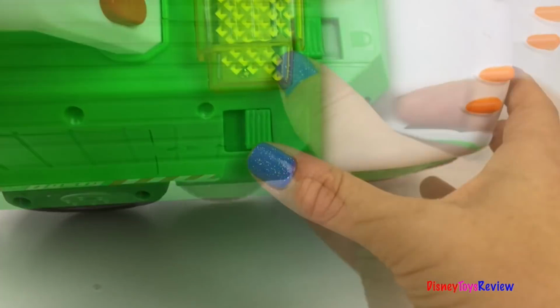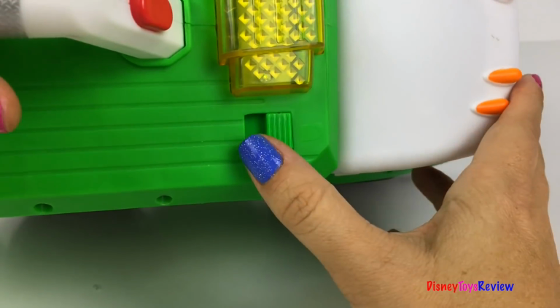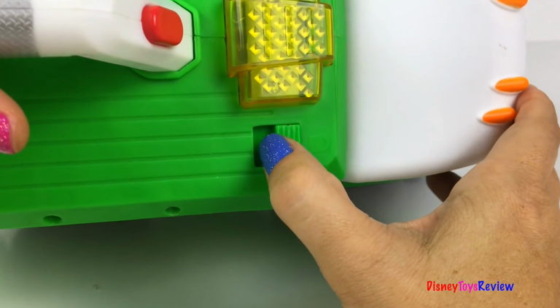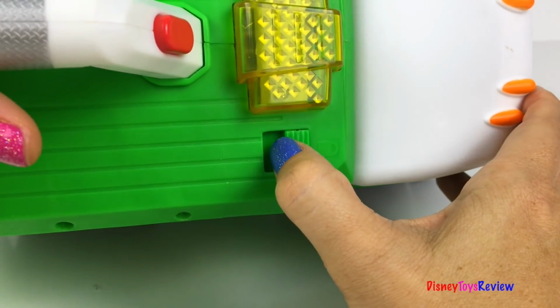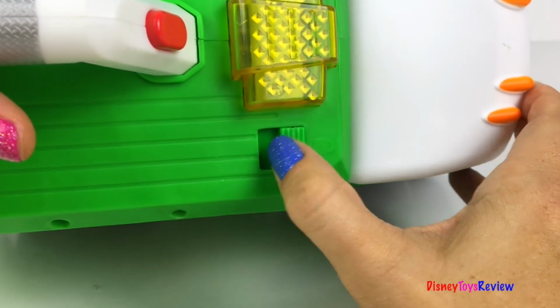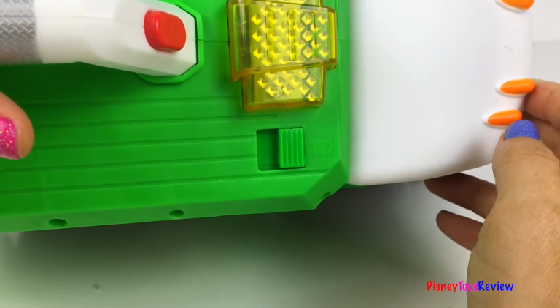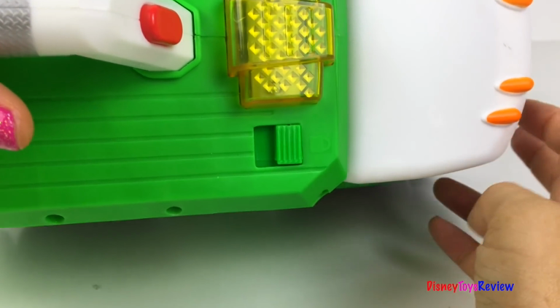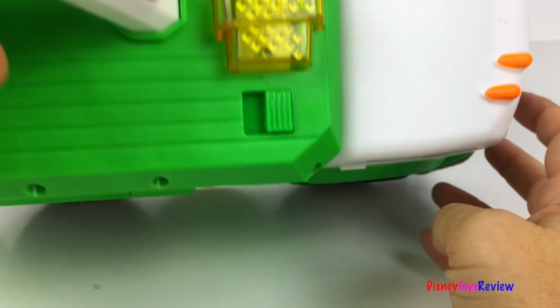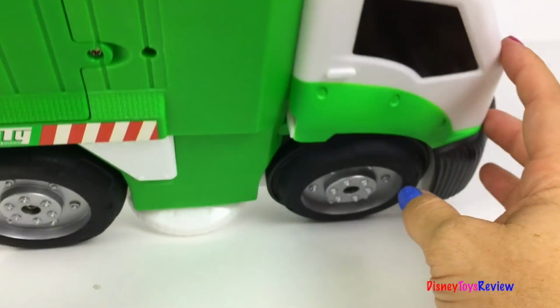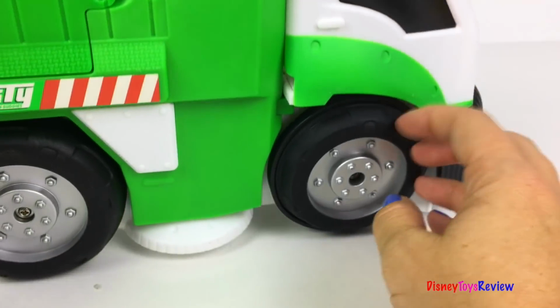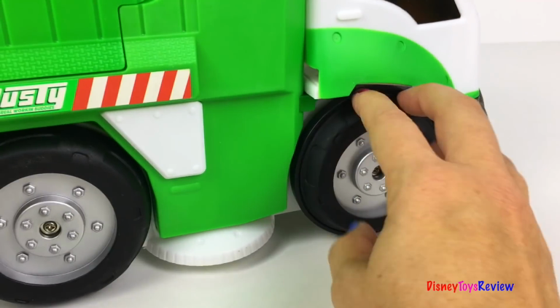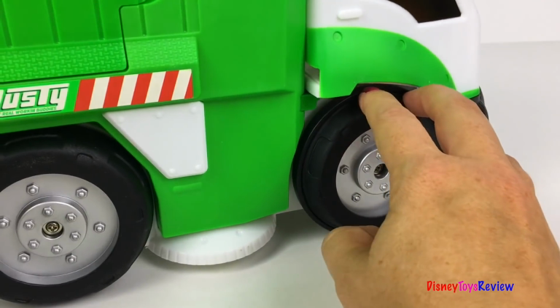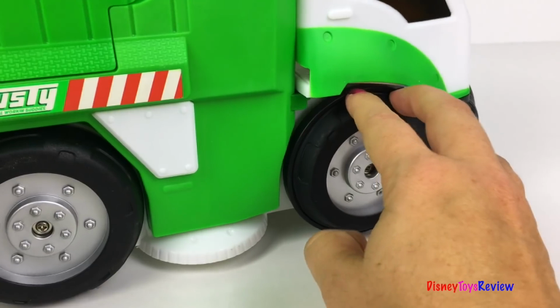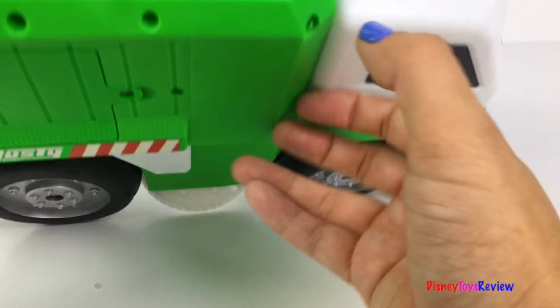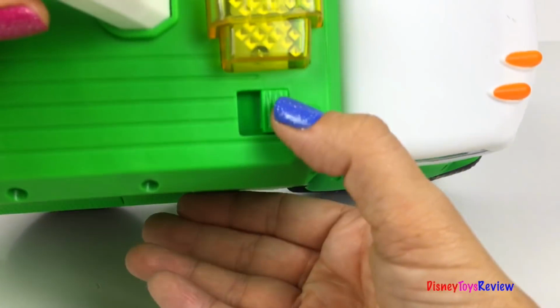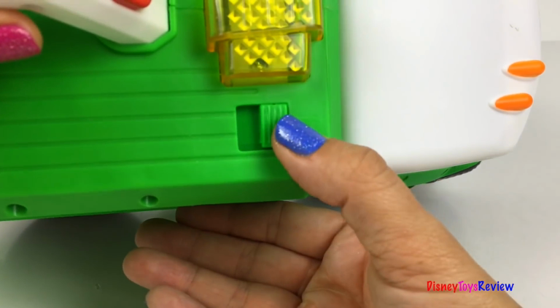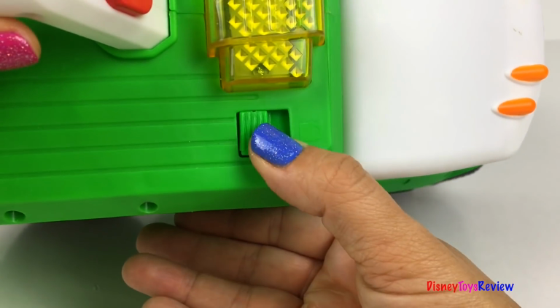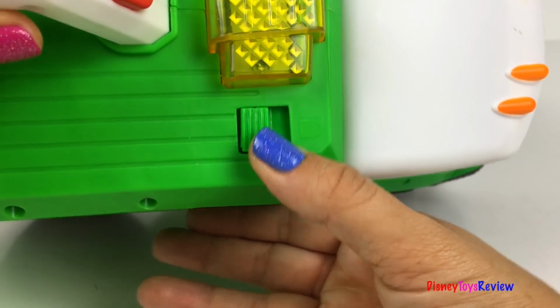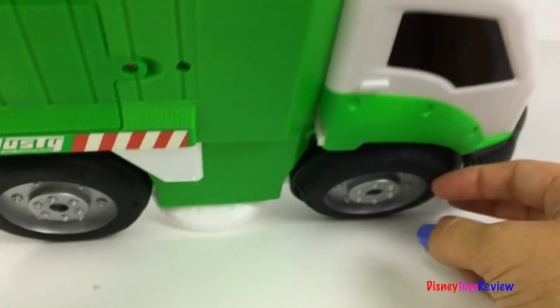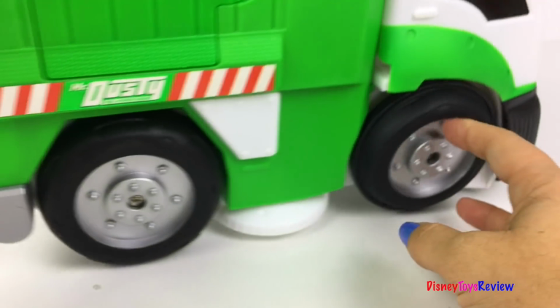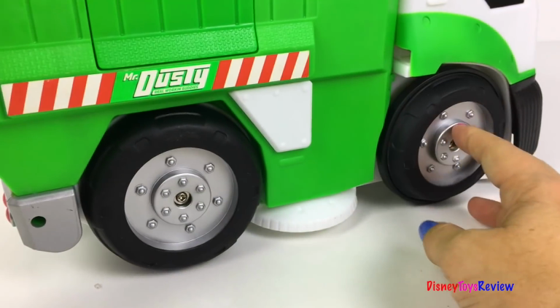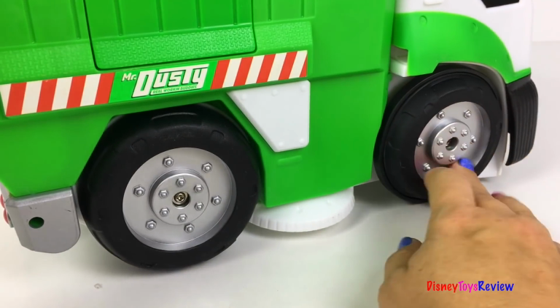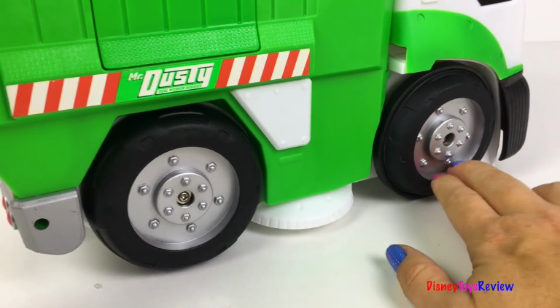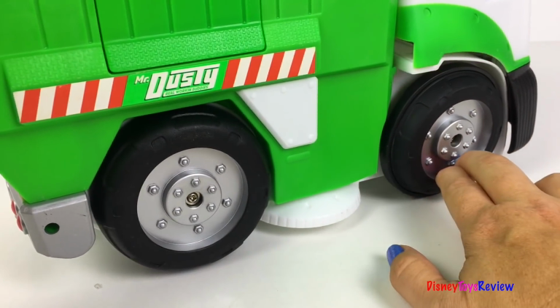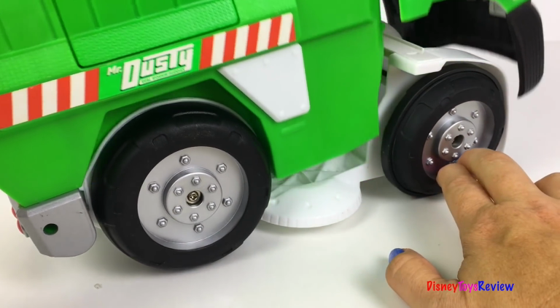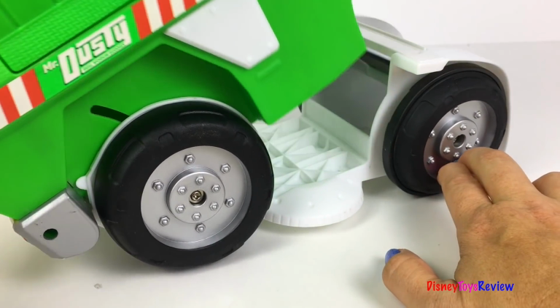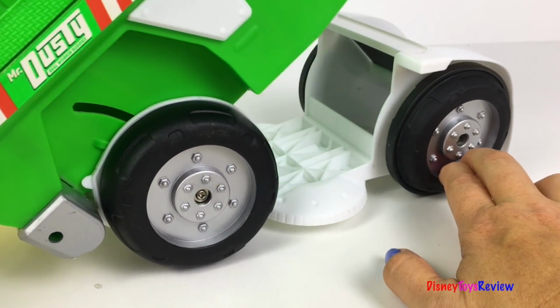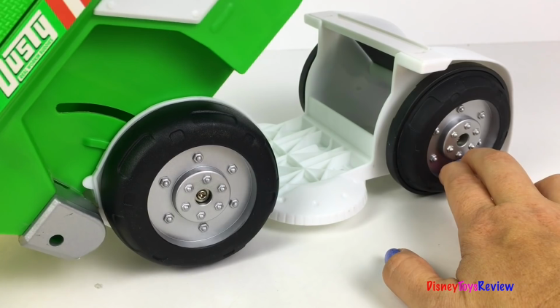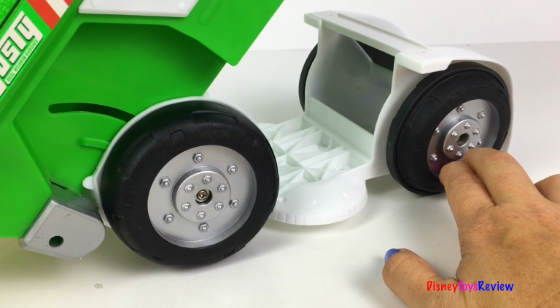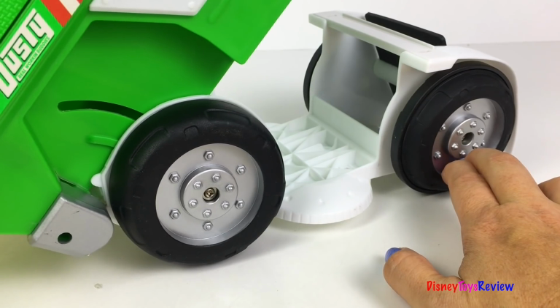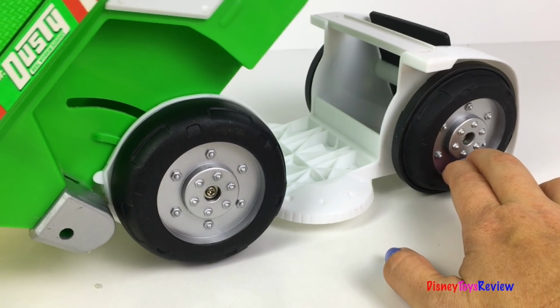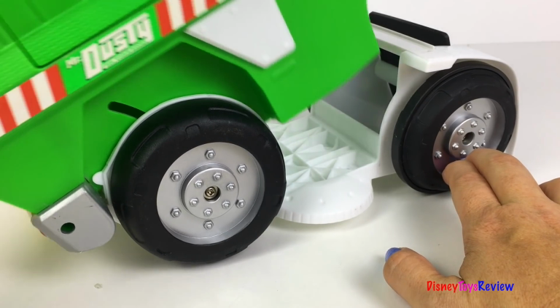The back opens for easy access. You have a lock button to stop it from opening. When you unlock it, you can lift it up and dump it out.